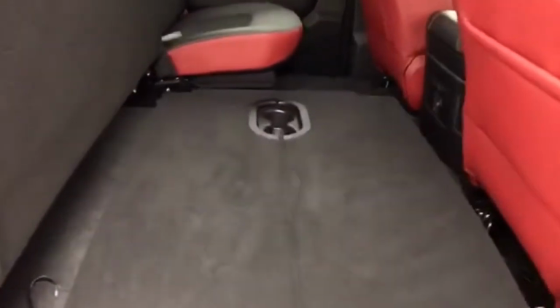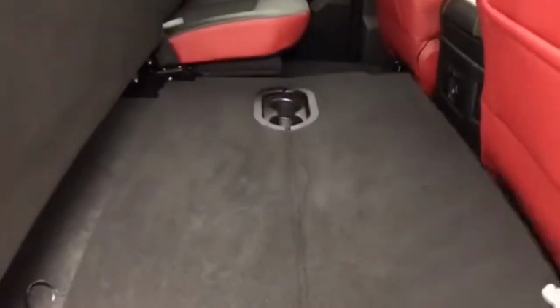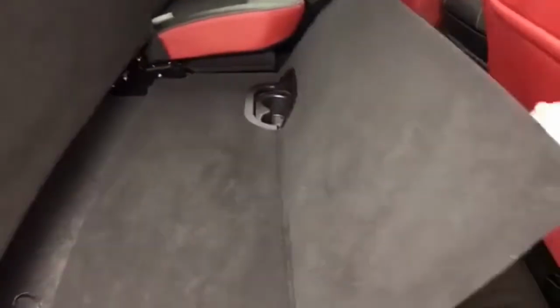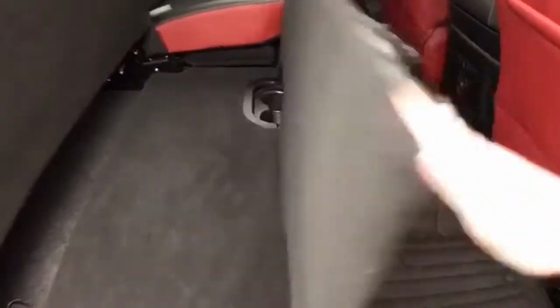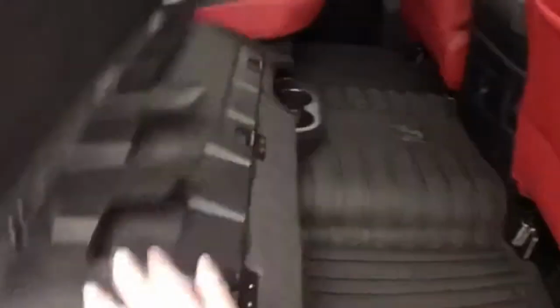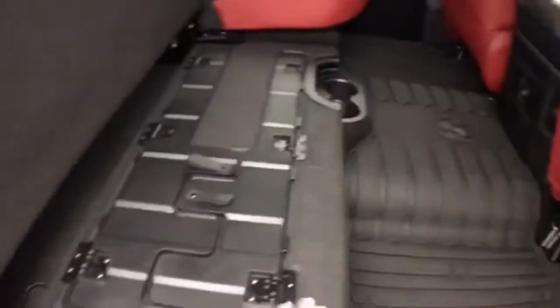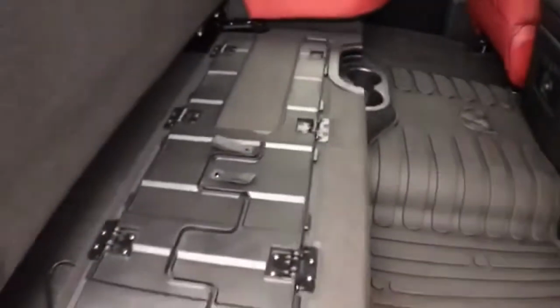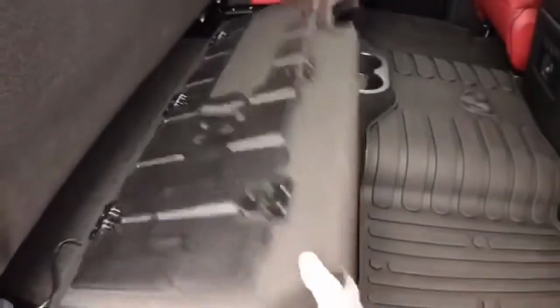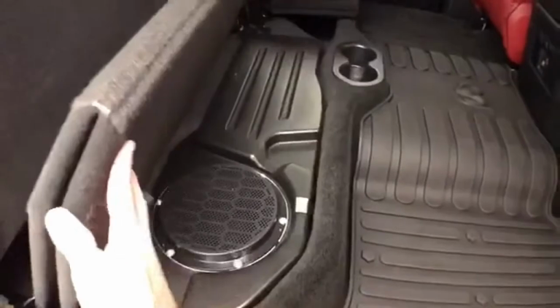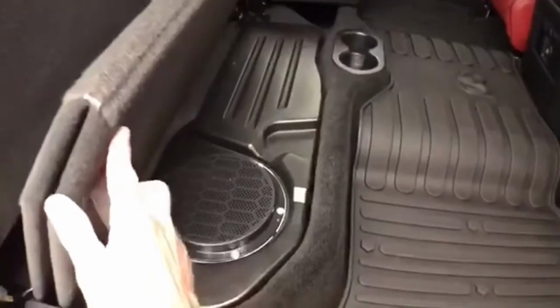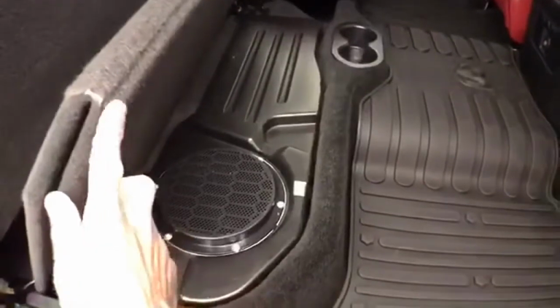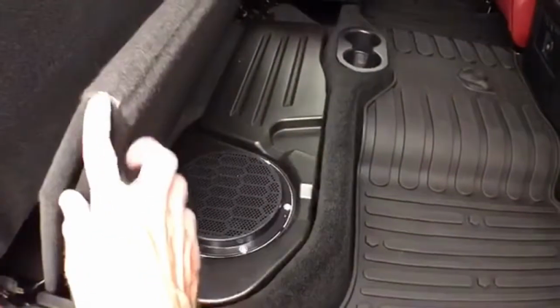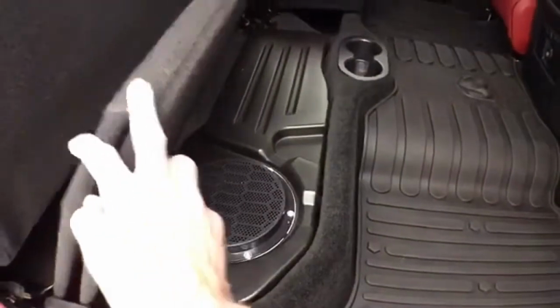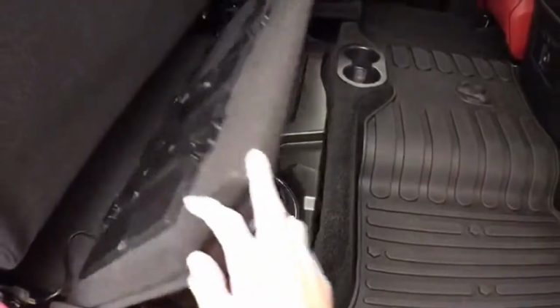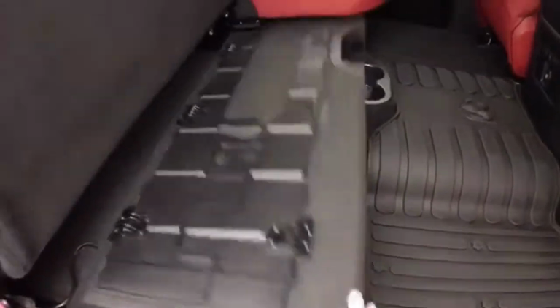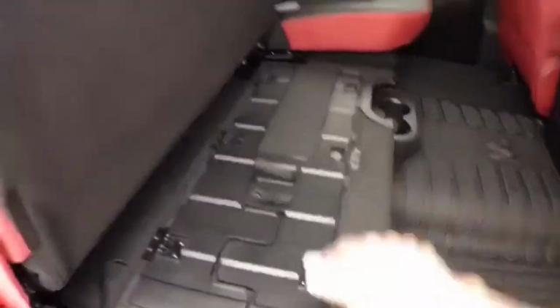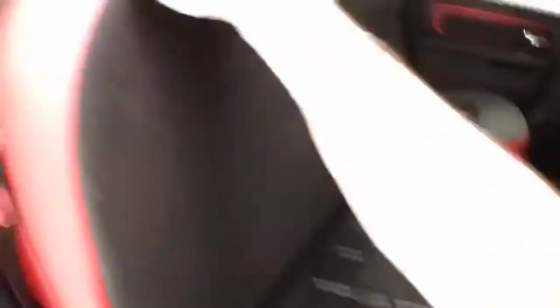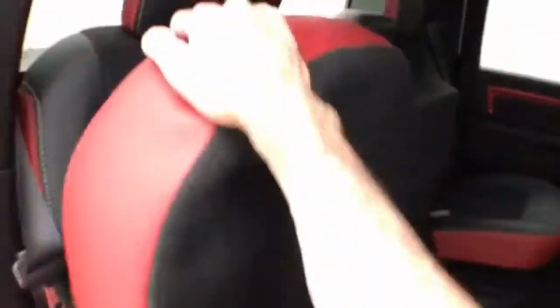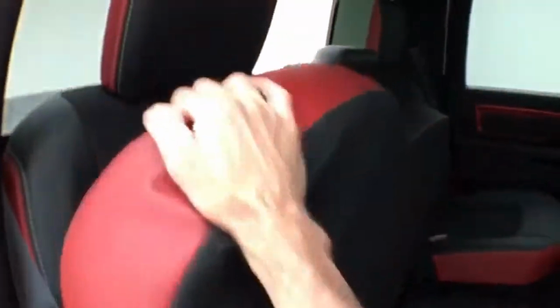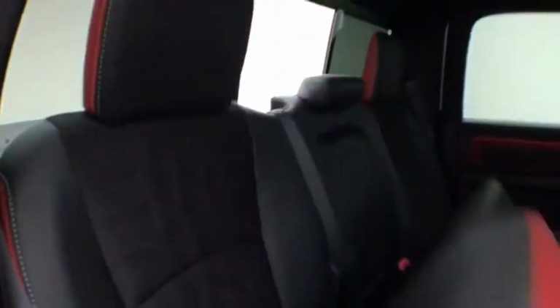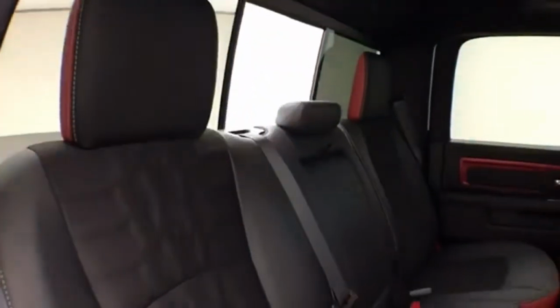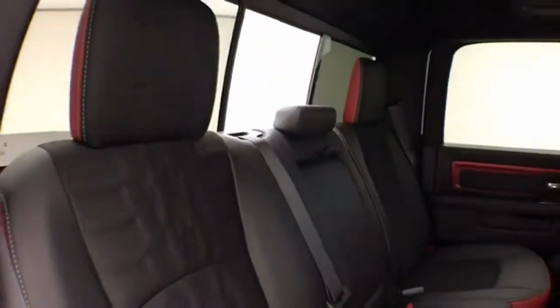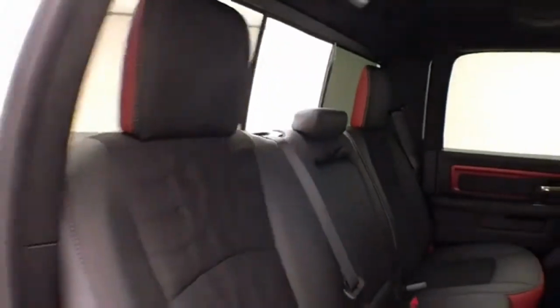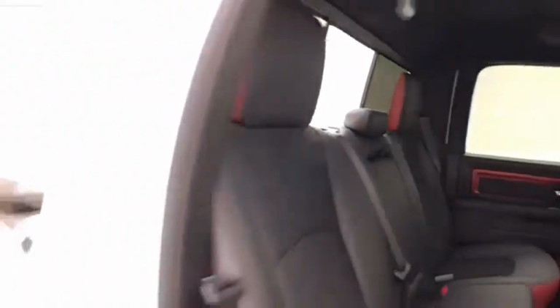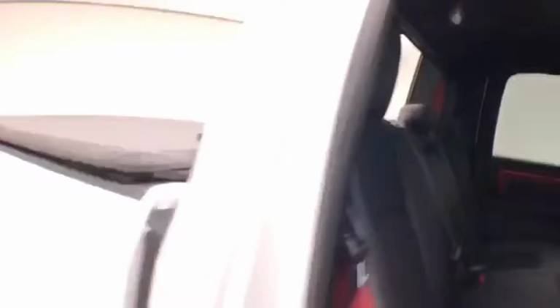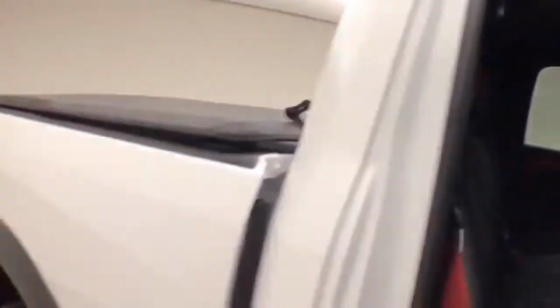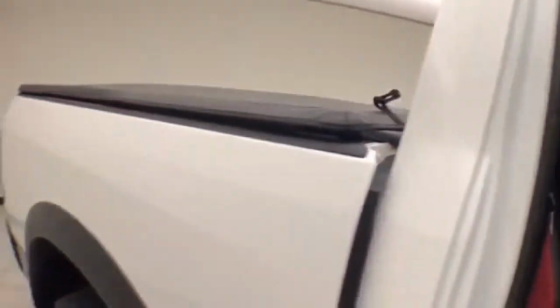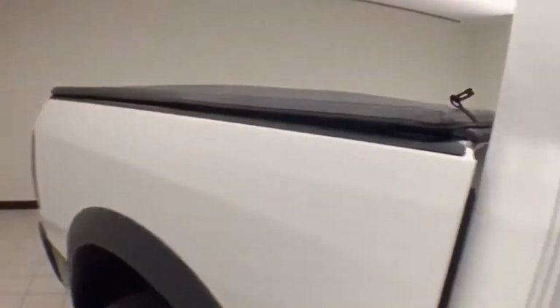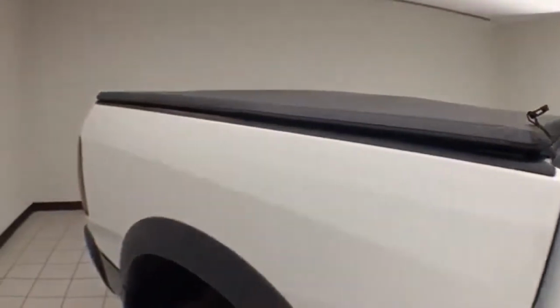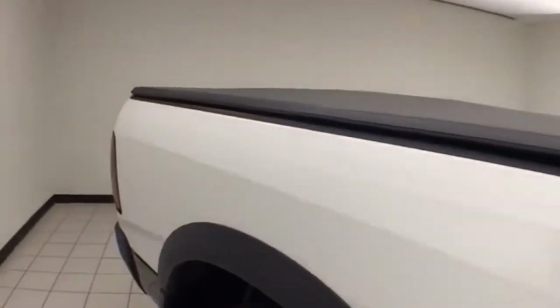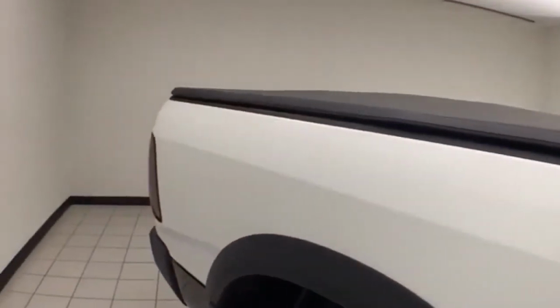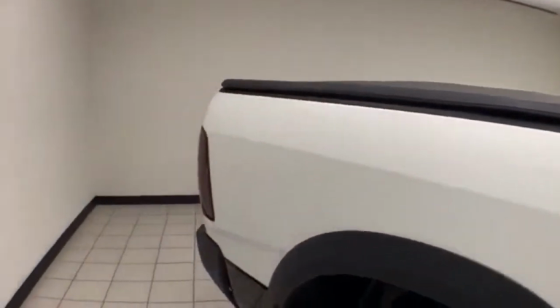This Ram has the upgraded nine-speaker Alpine sound system with subwoofer. Power sliding rear window for extra ventilation, and a soft tonneau cover.